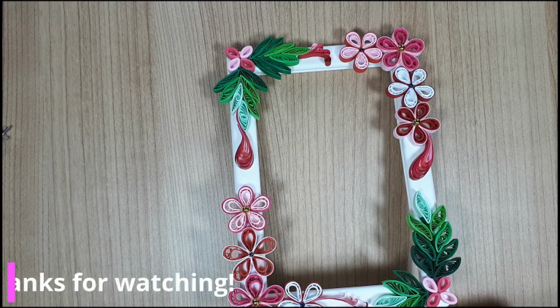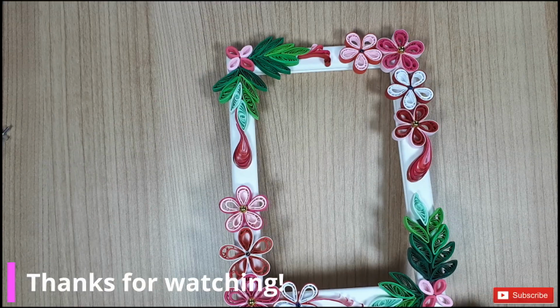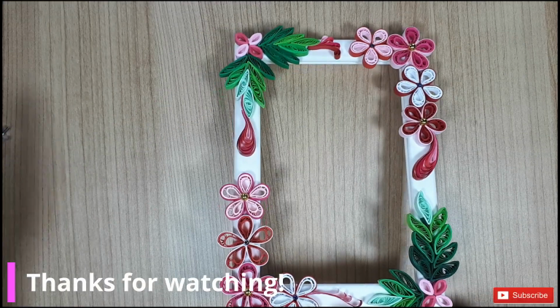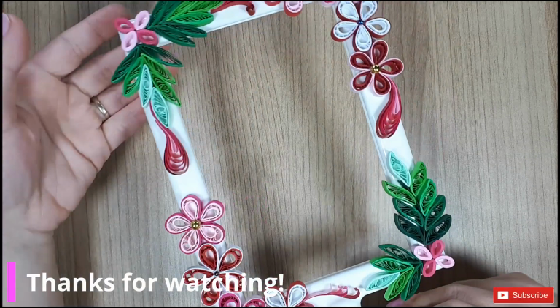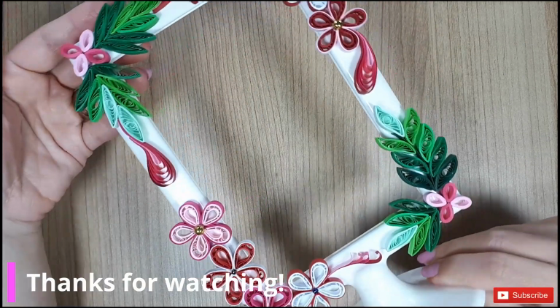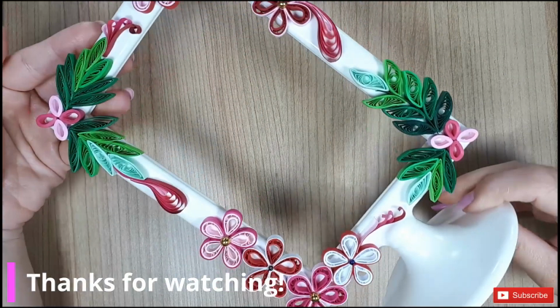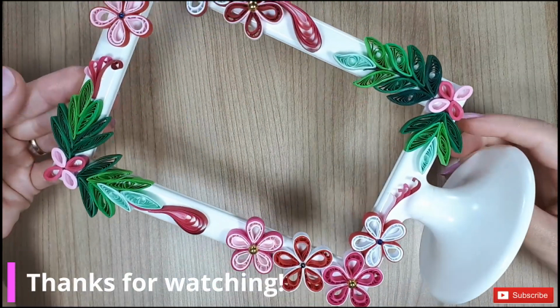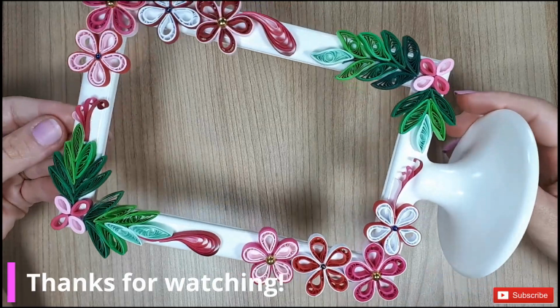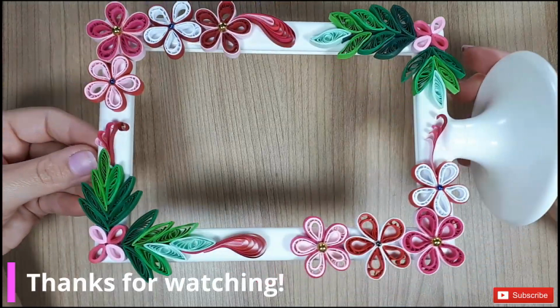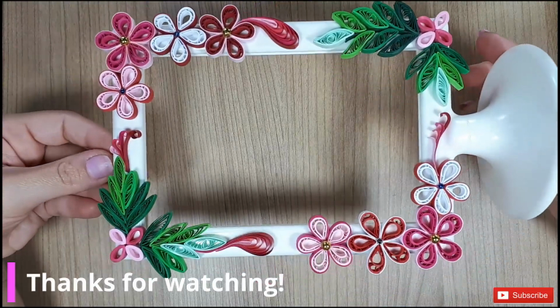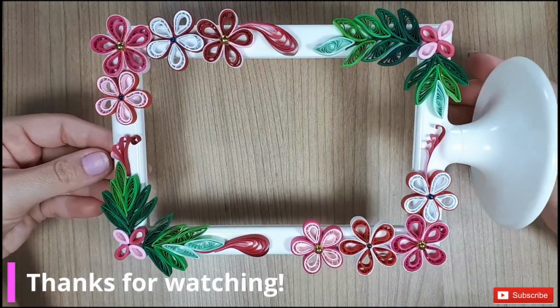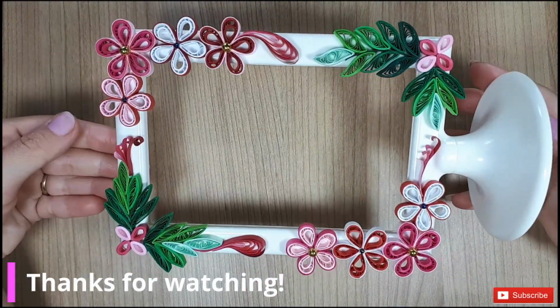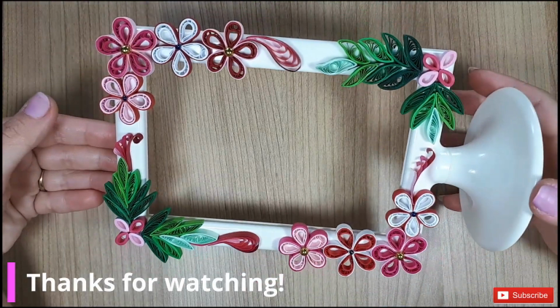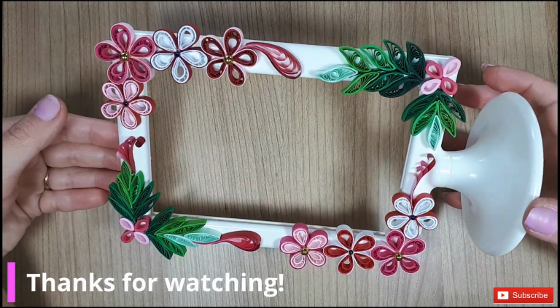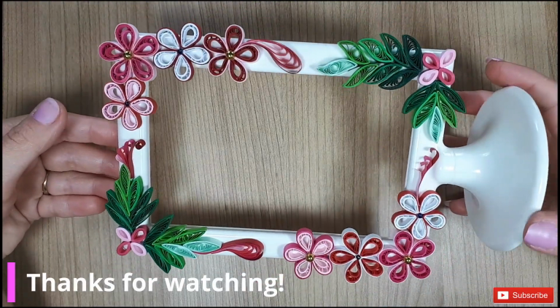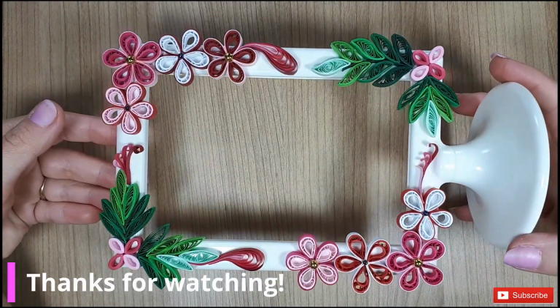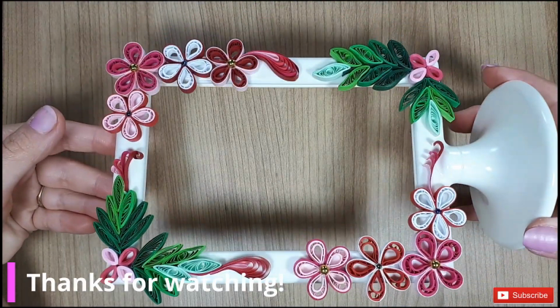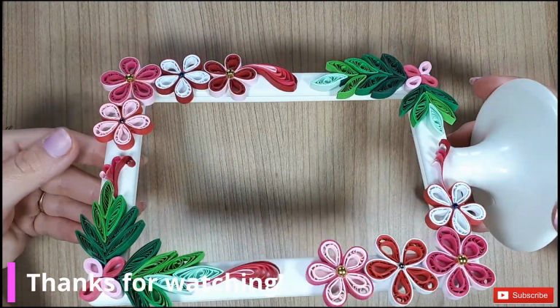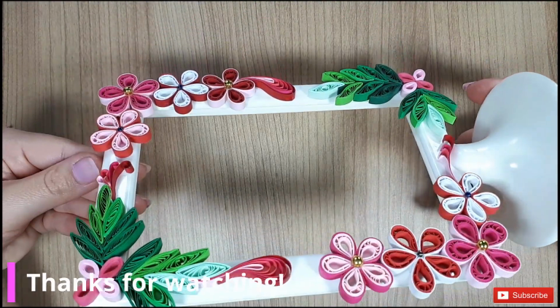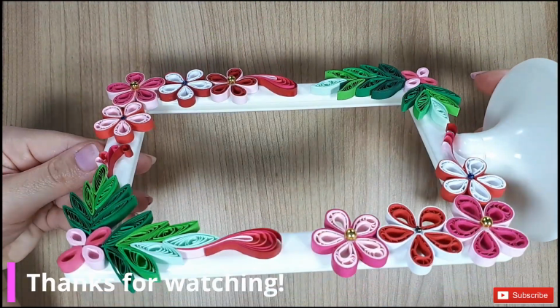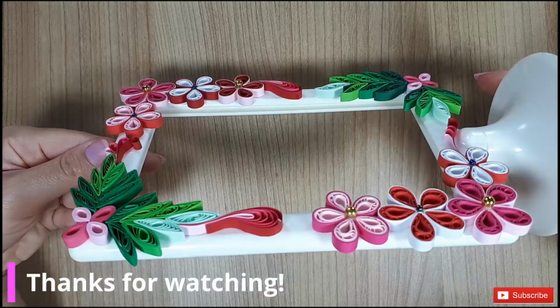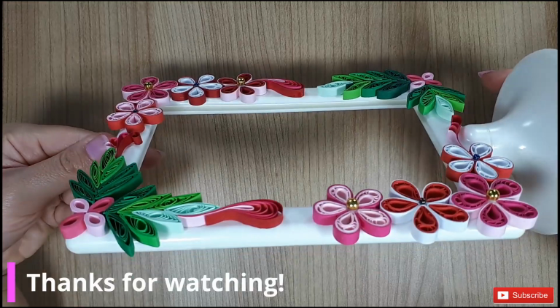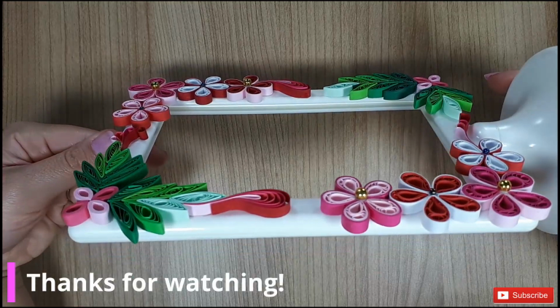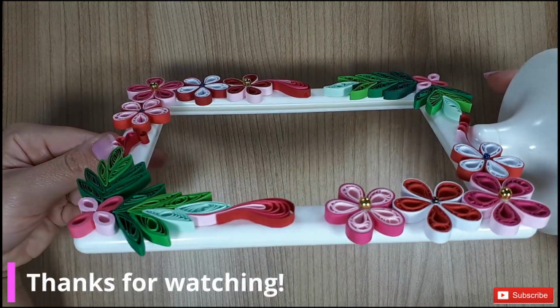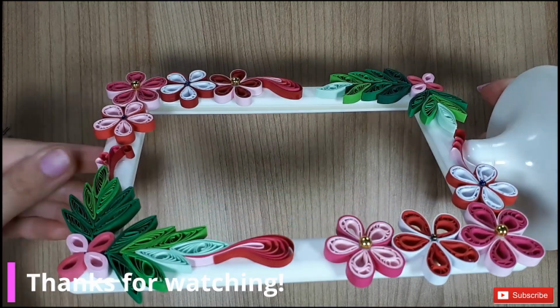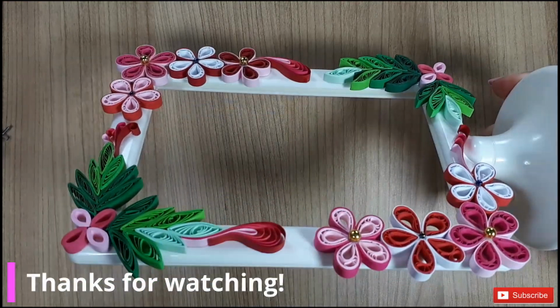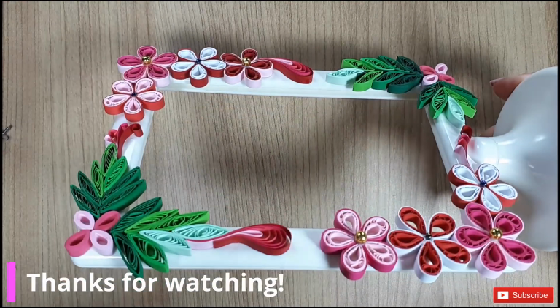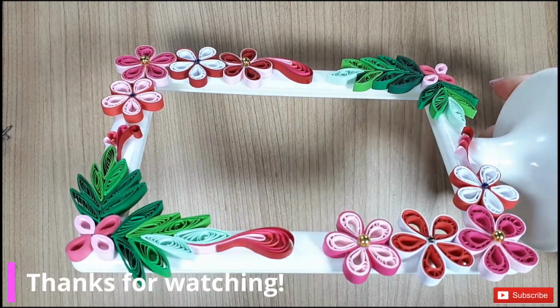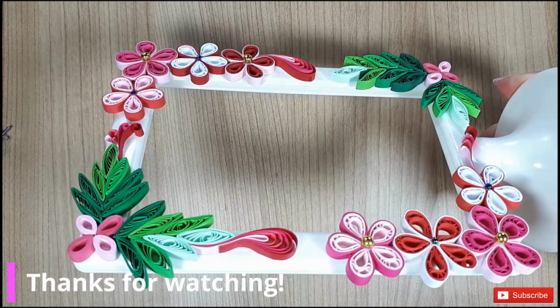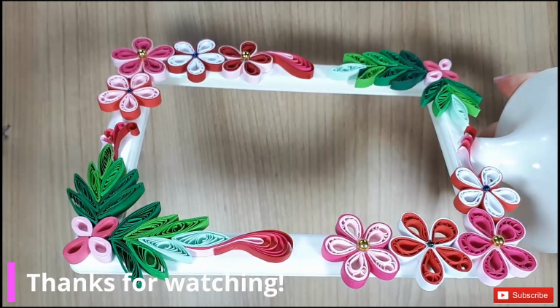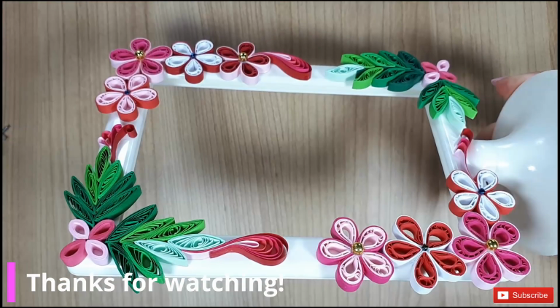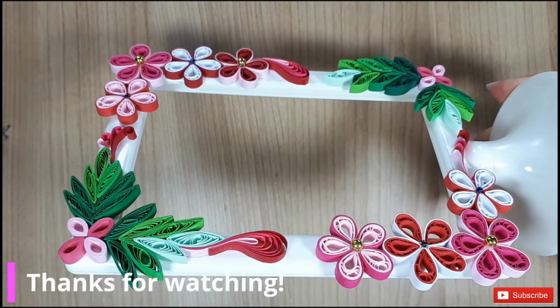And that's it! Hope you enjoyed it and don't forget to hit that subscribe button and leave a like! Also, let me know in the comments if you have some objects from IKEA that you think would be great to decorate.